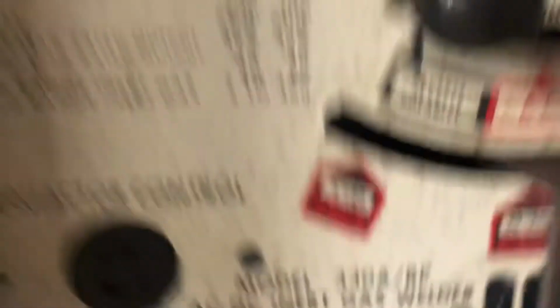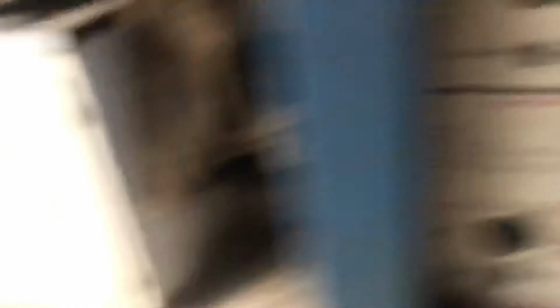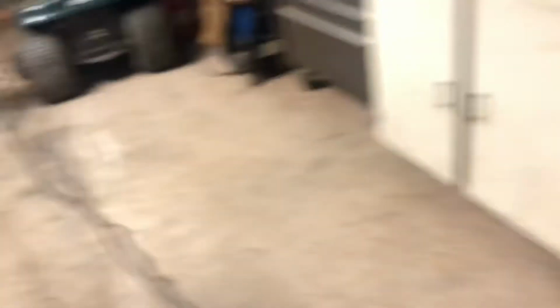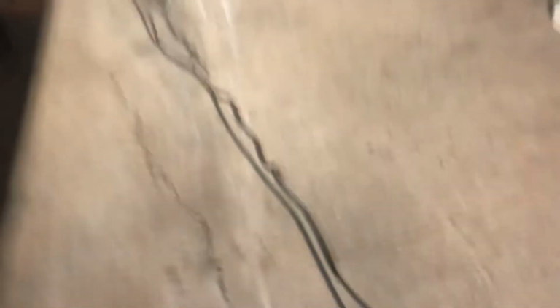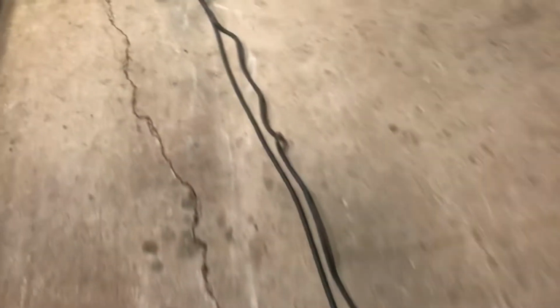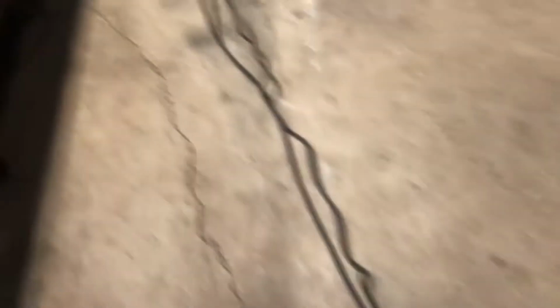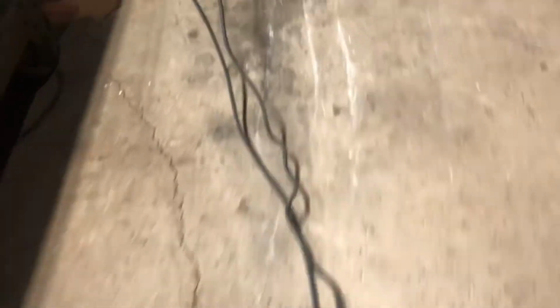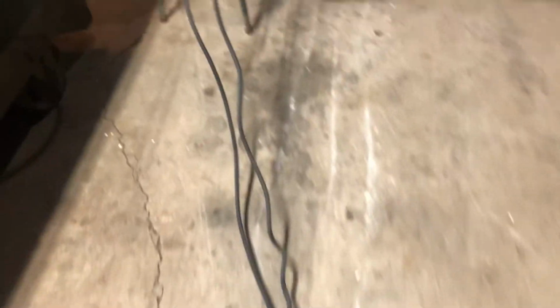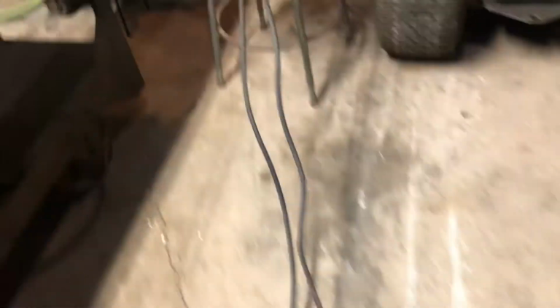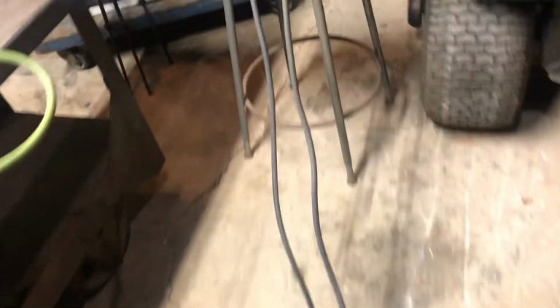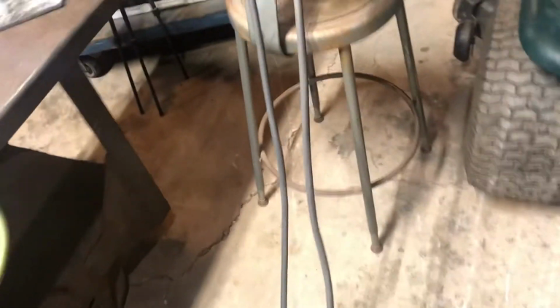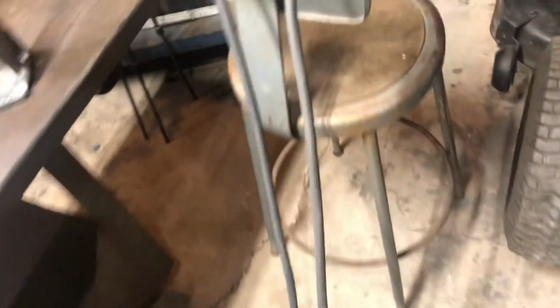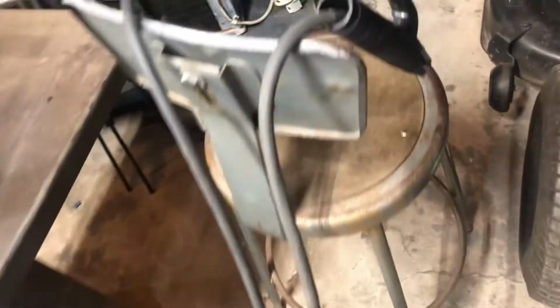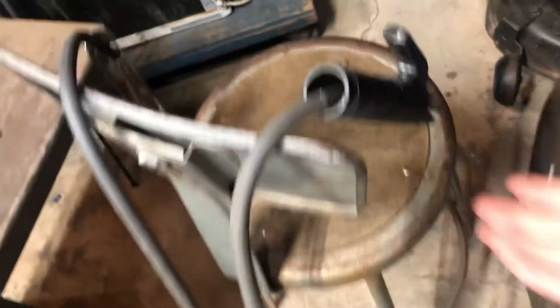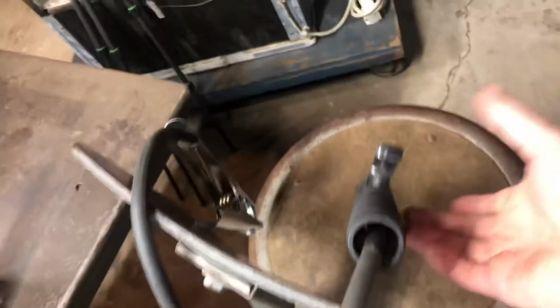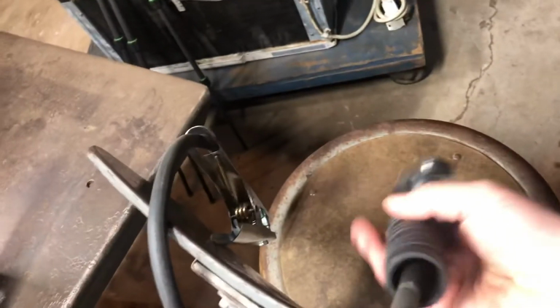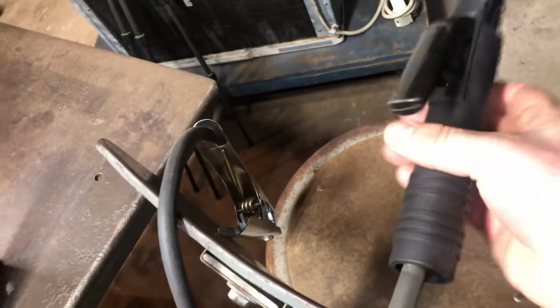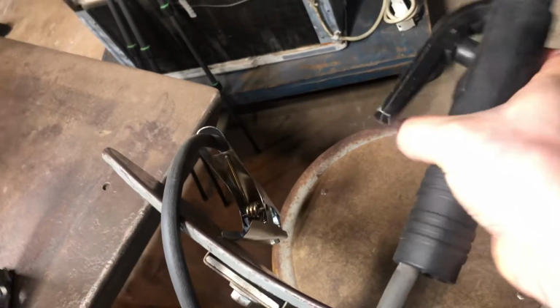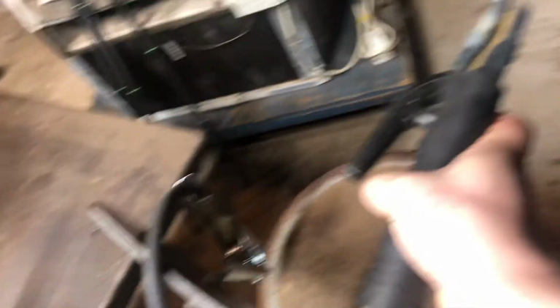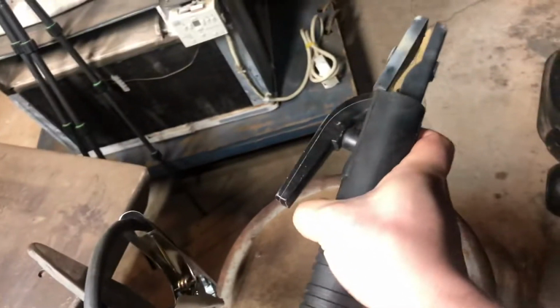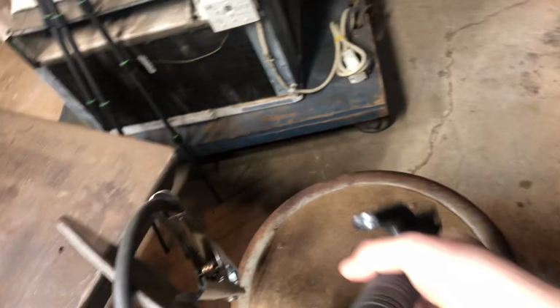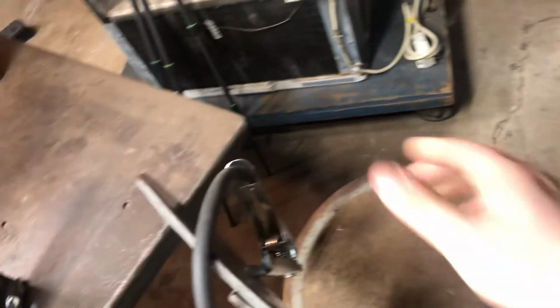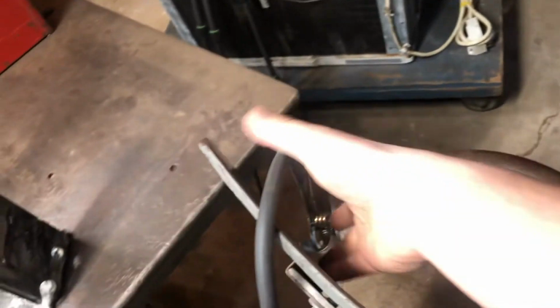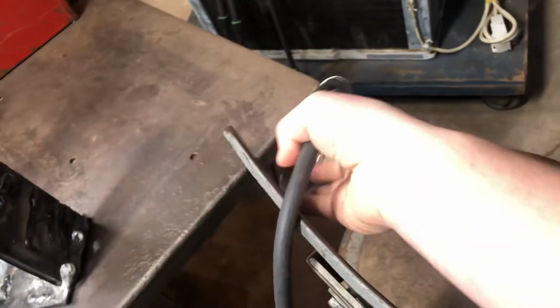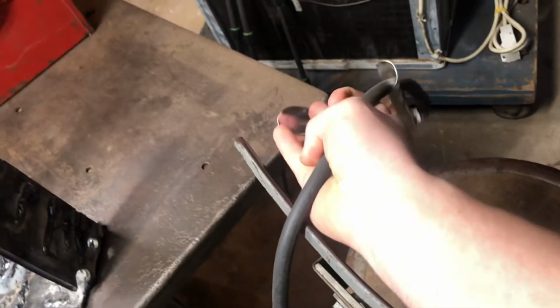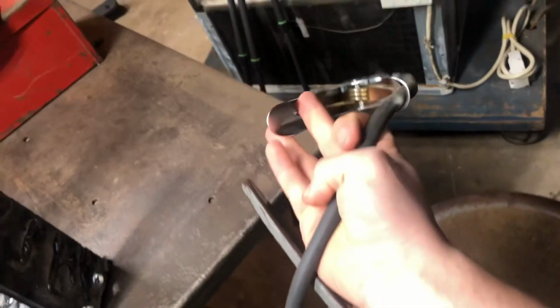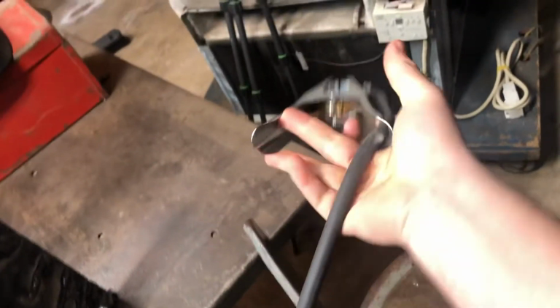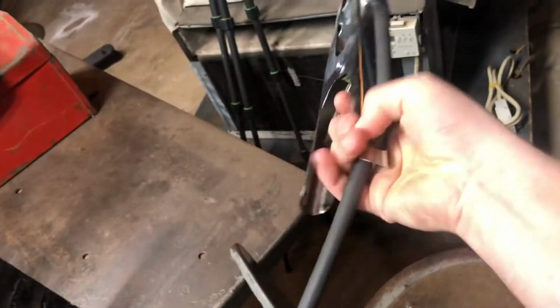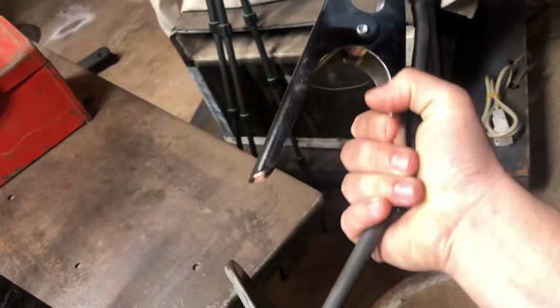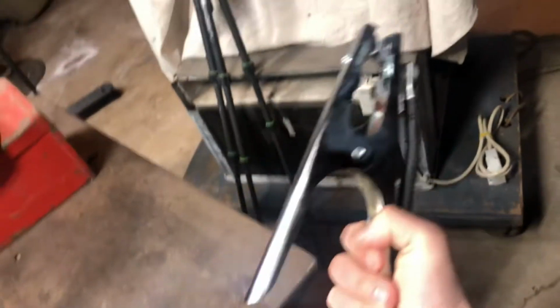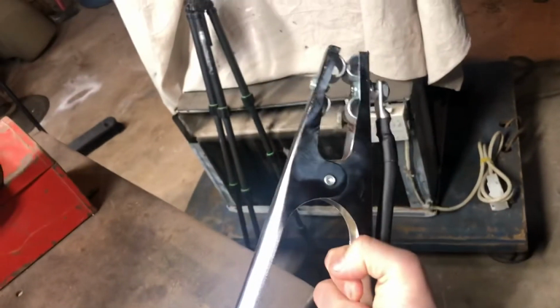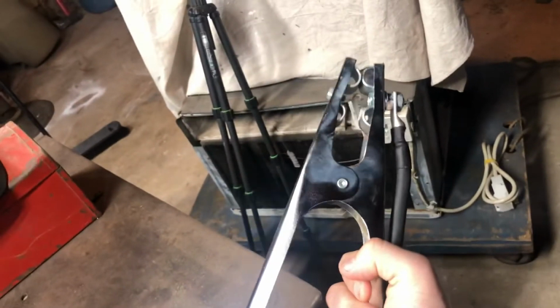Right now I have it set up for stick welding leads. Got my ground clamp, there we go.